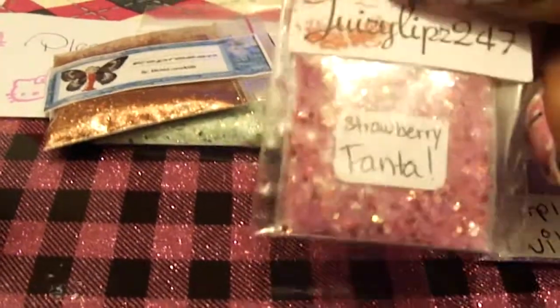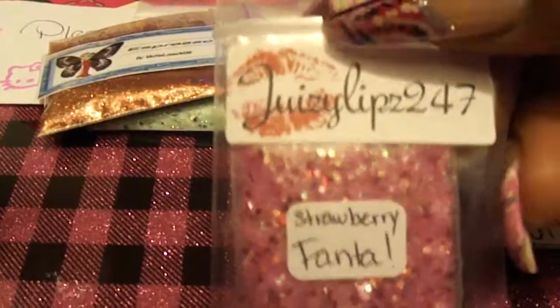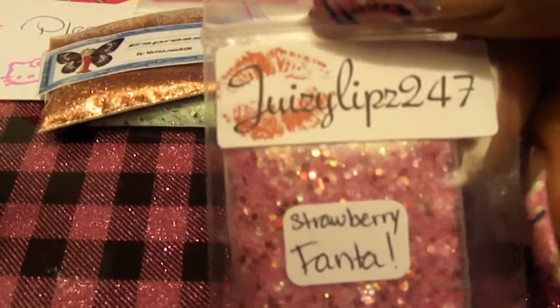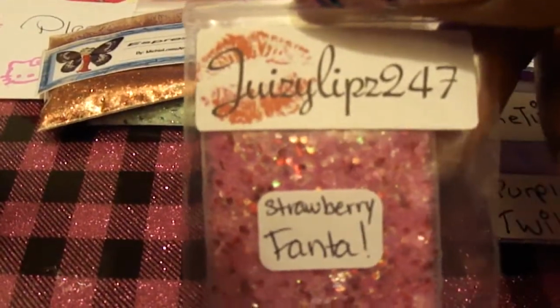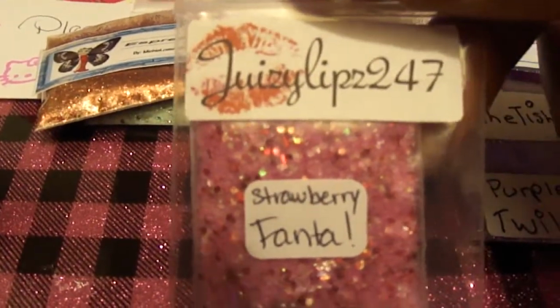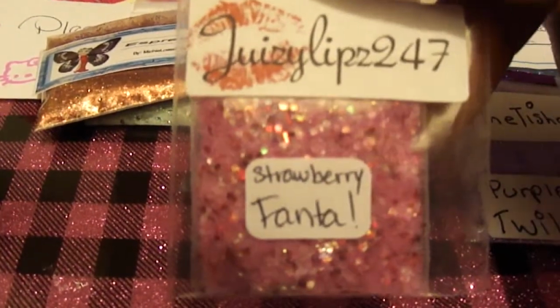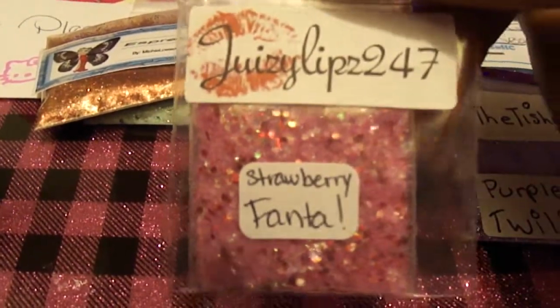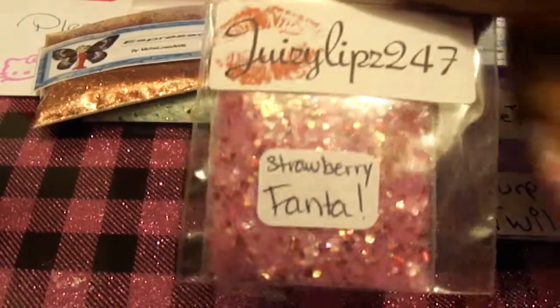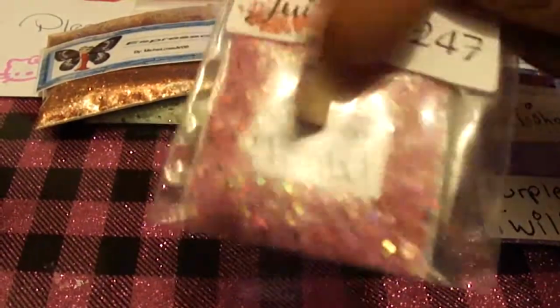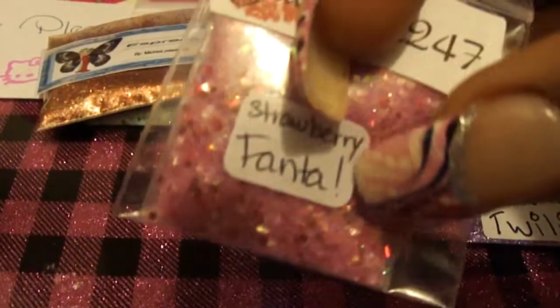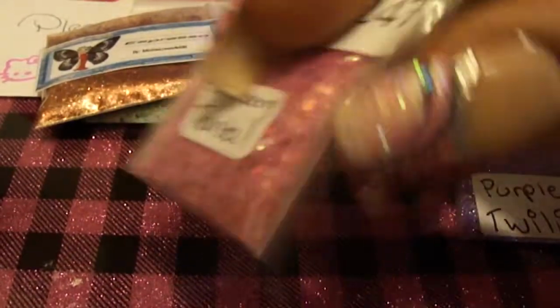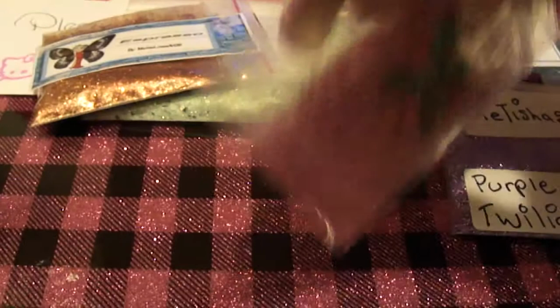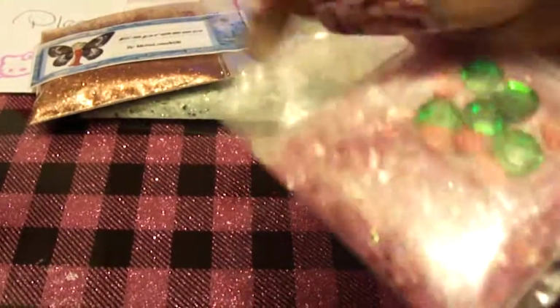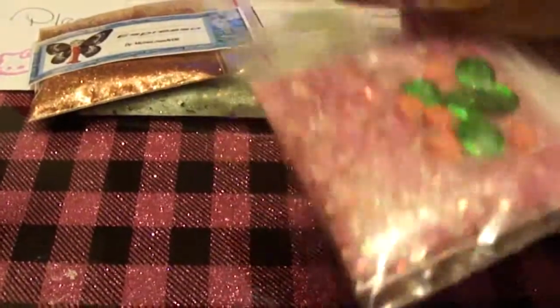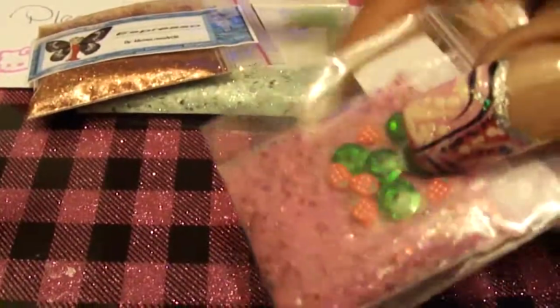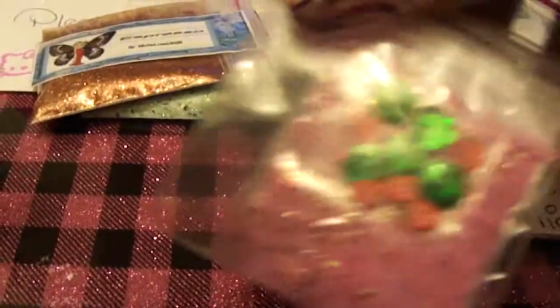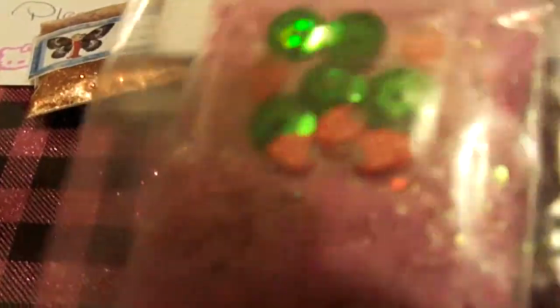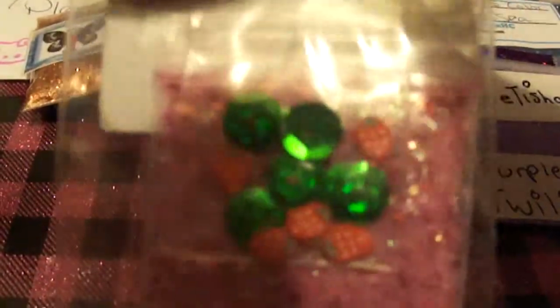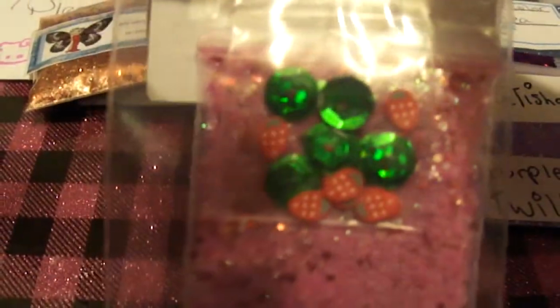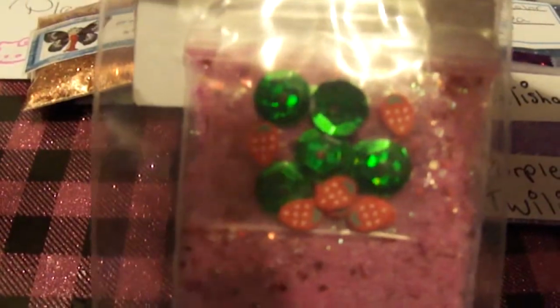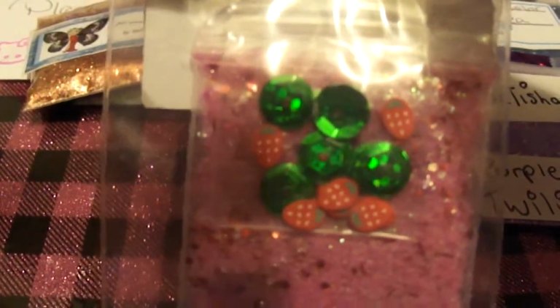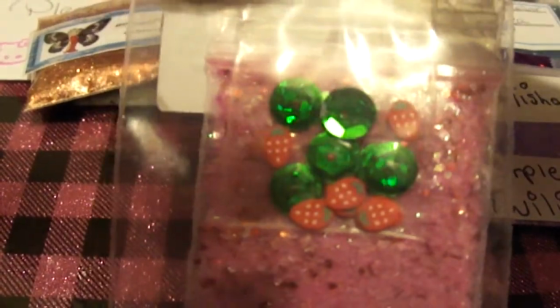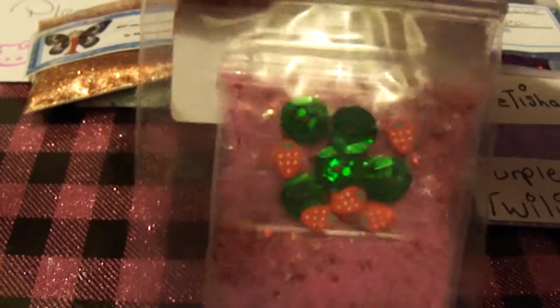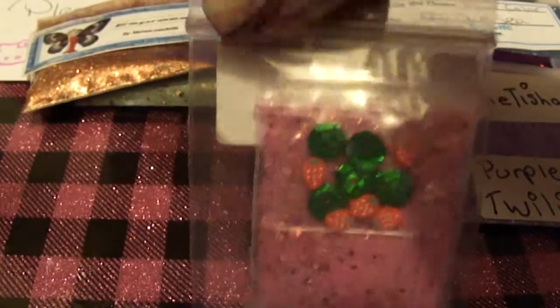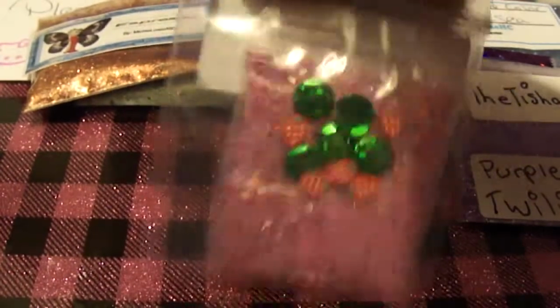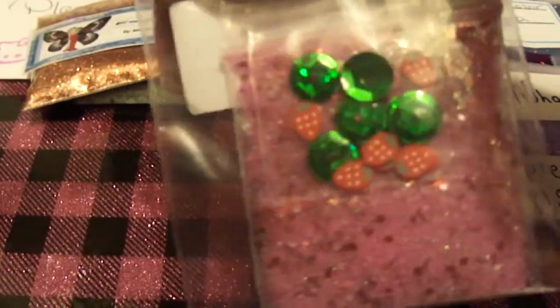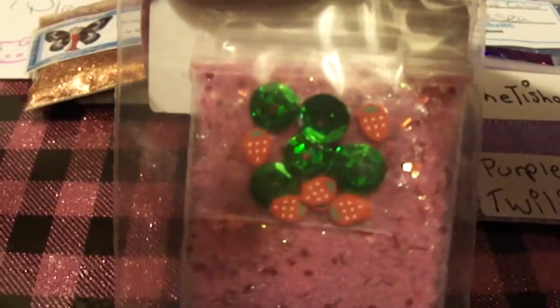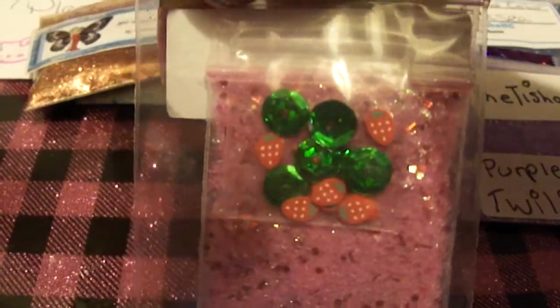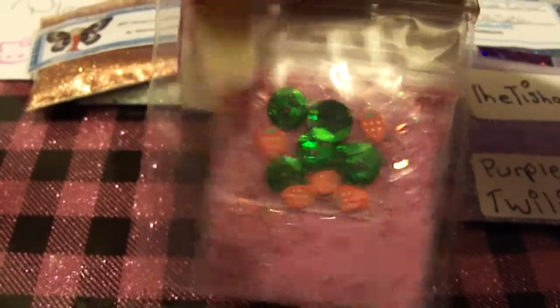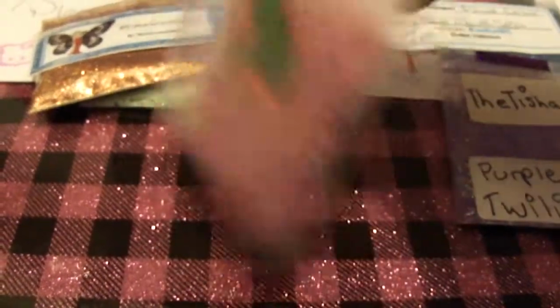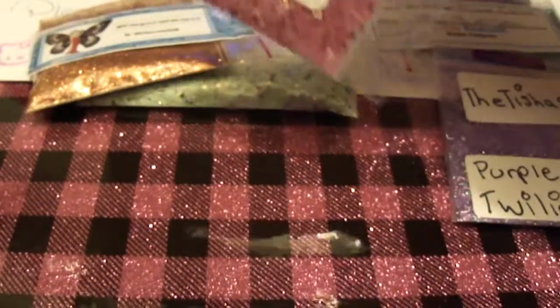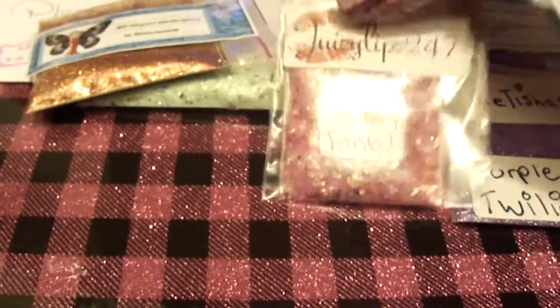This one here is from Juicy Lips 247 — Strawberry Fanta. My favorite color is pink, and look at the nail art, the females and the green sequins. Very pretty.